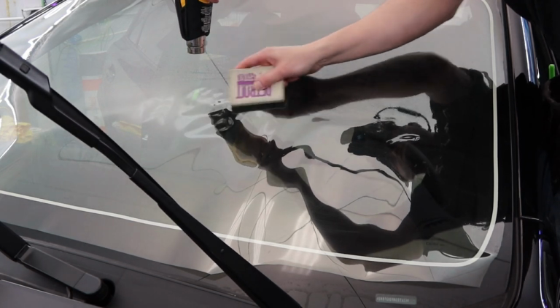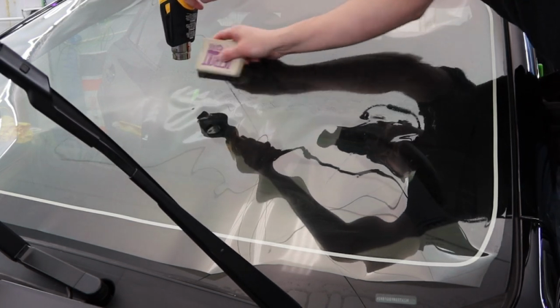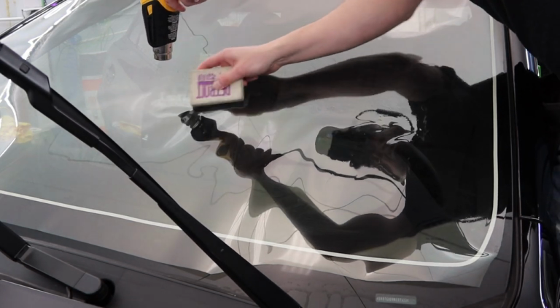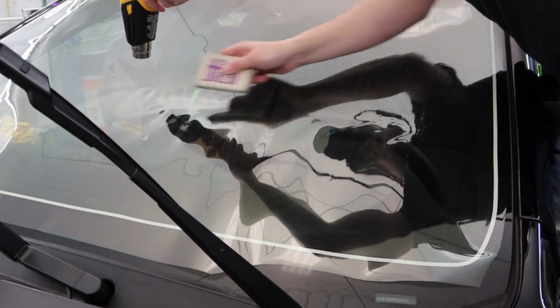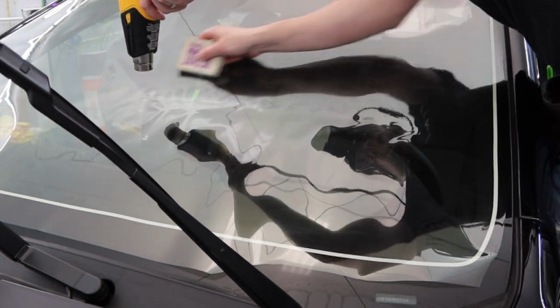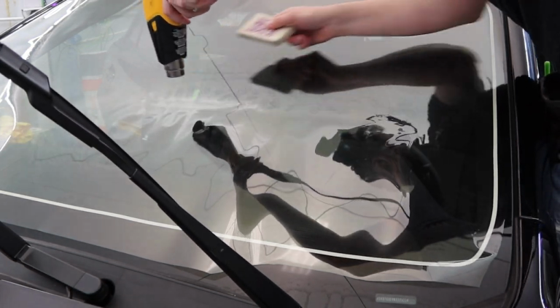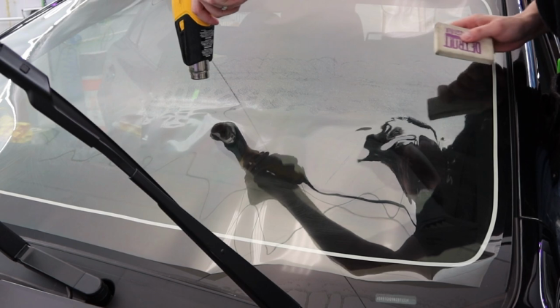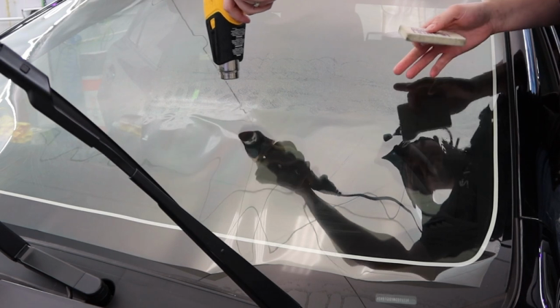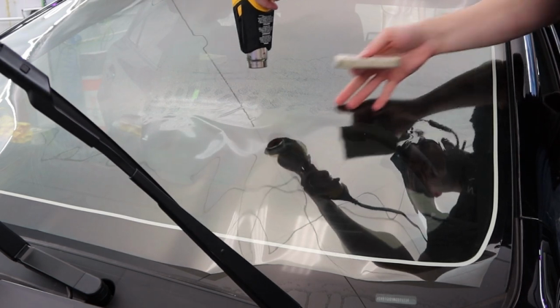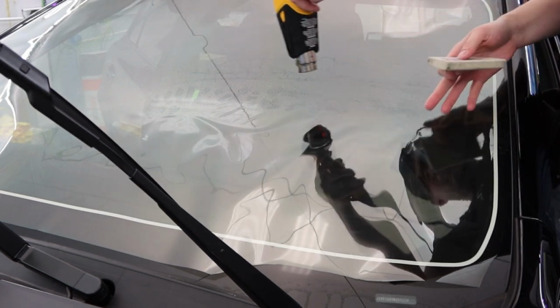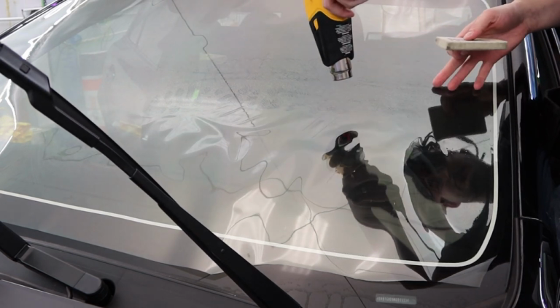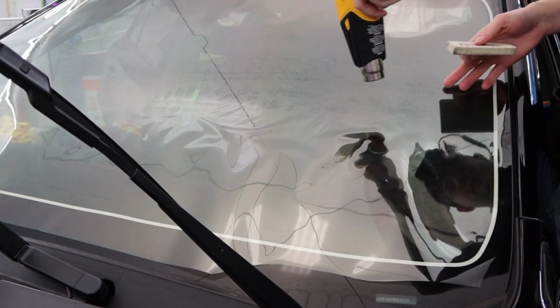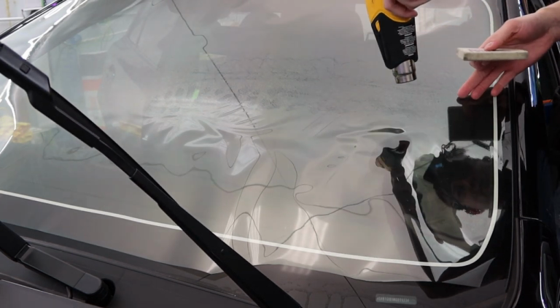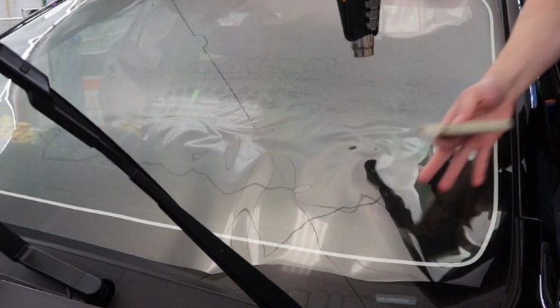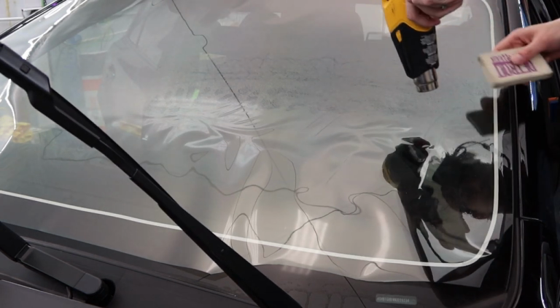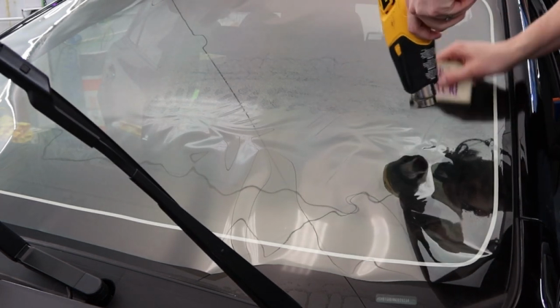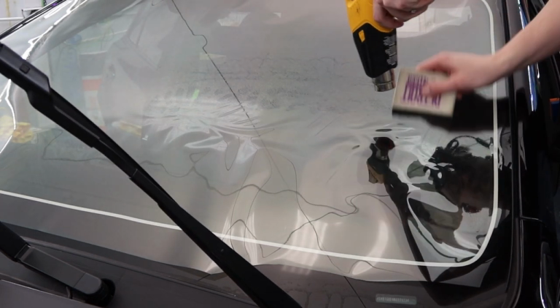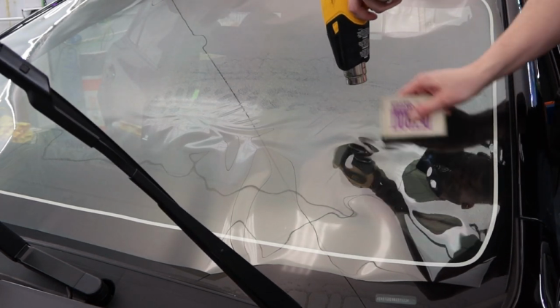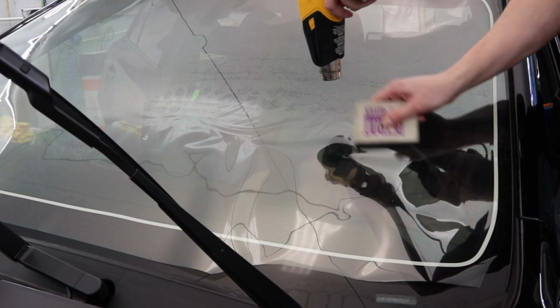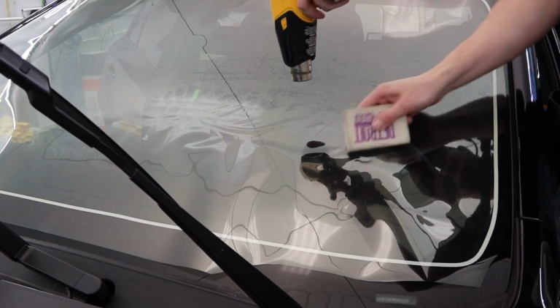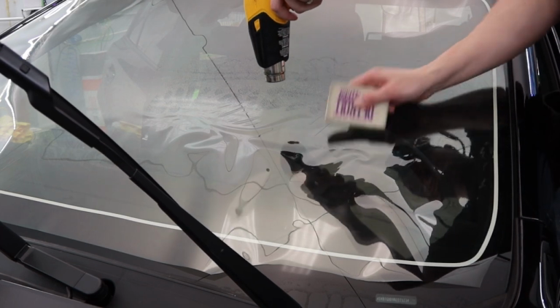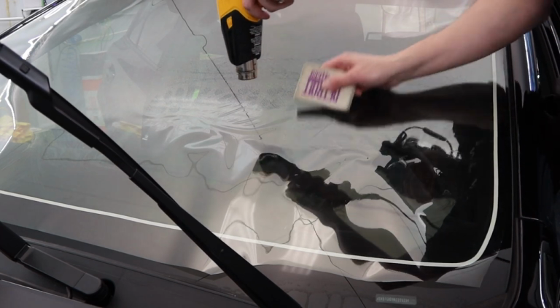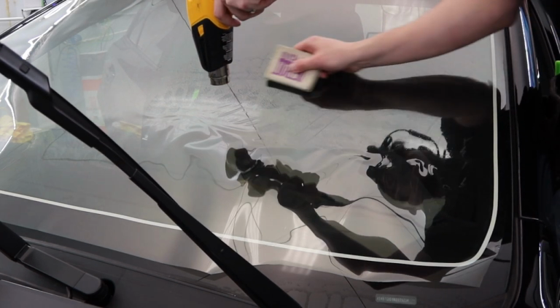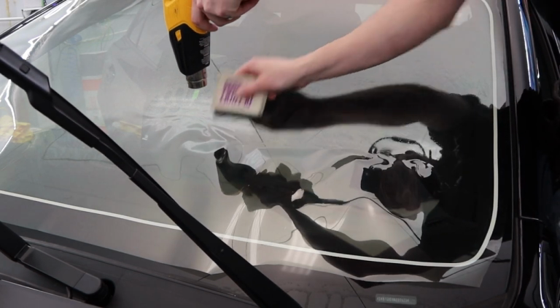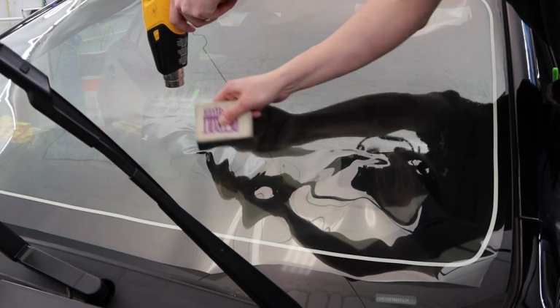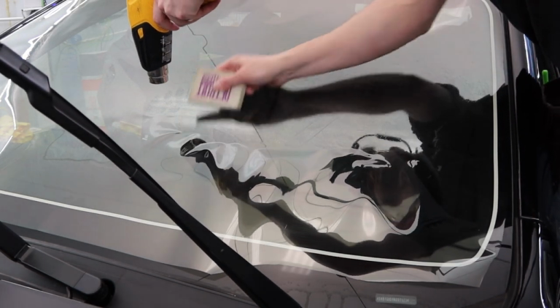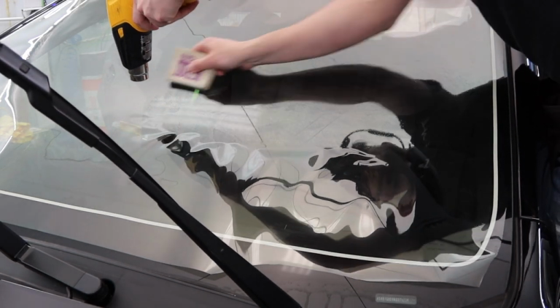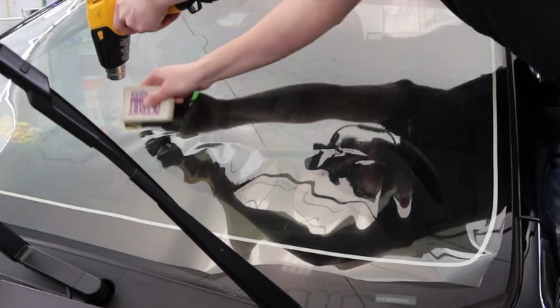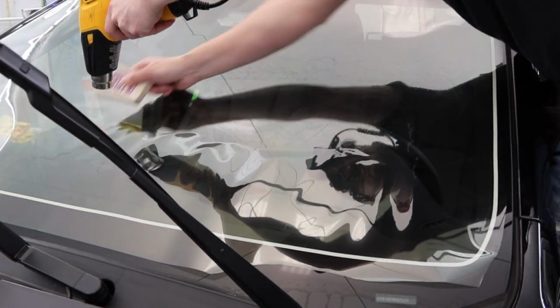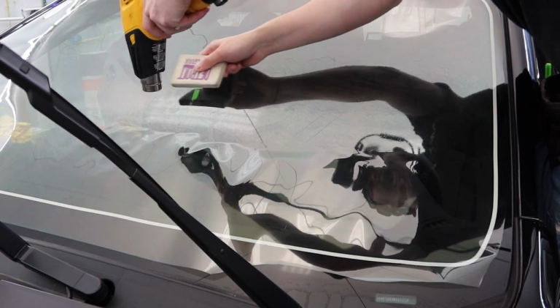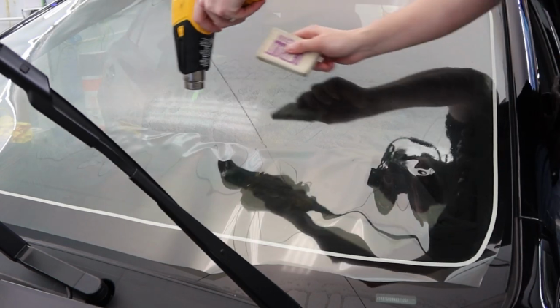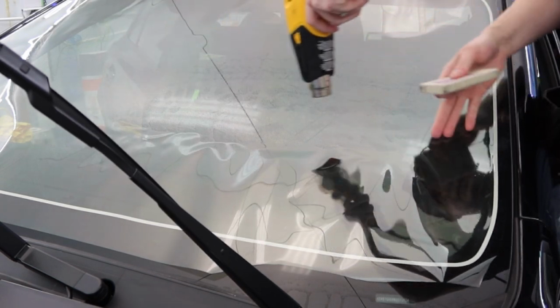So we ended up going with the 70%. He's got all the benefits of the insane amount of heat block that you get from a ceramic film, but without having to worry so much about messing with a system like that or potentially getting a ticket.